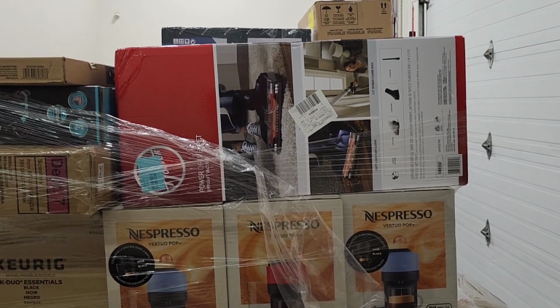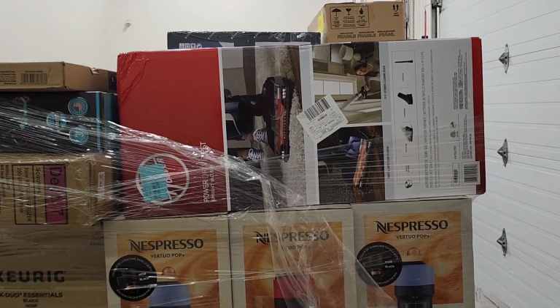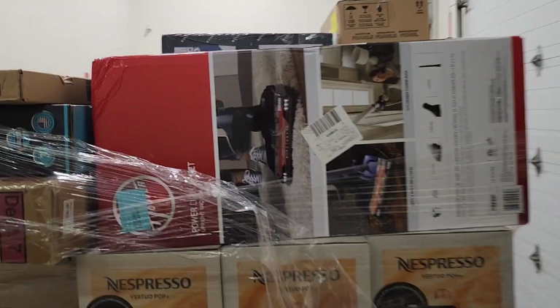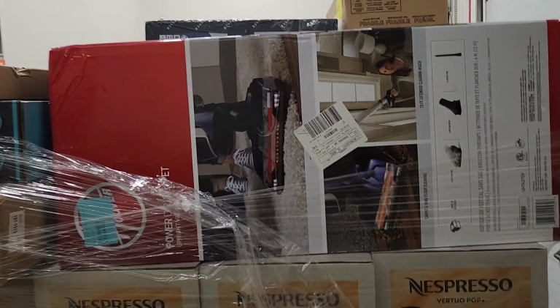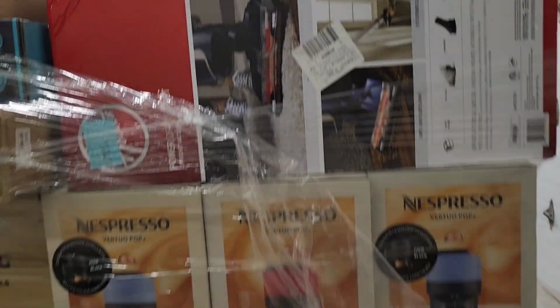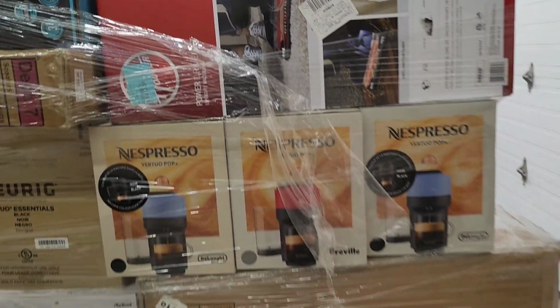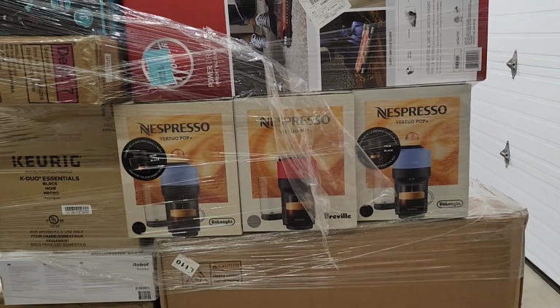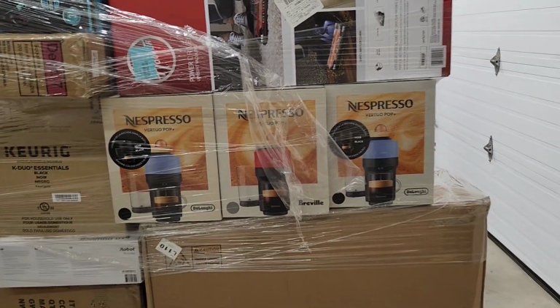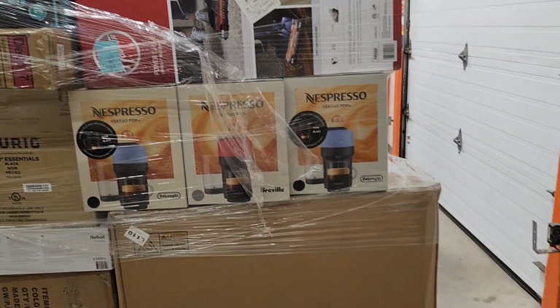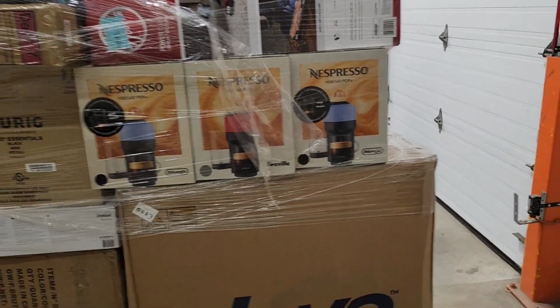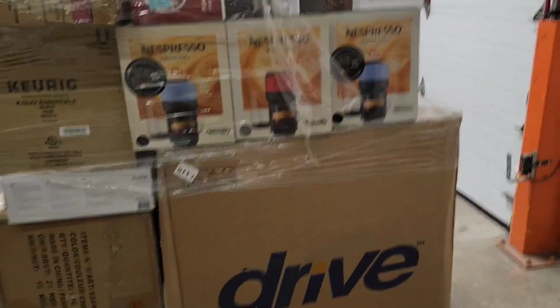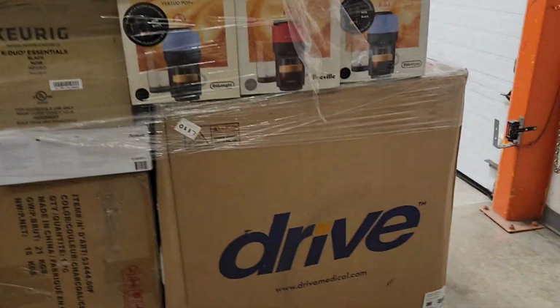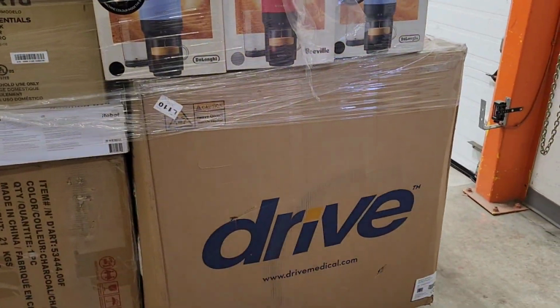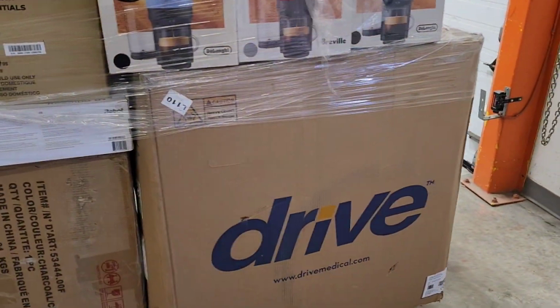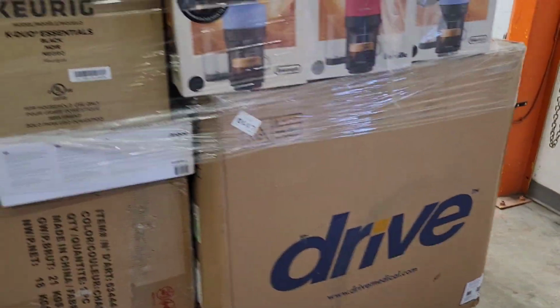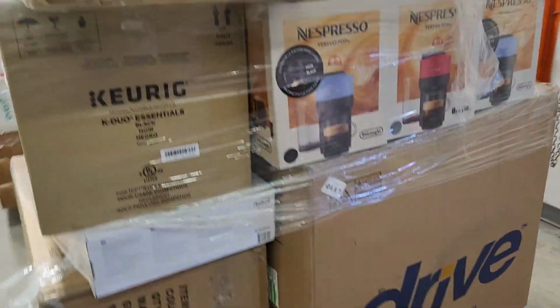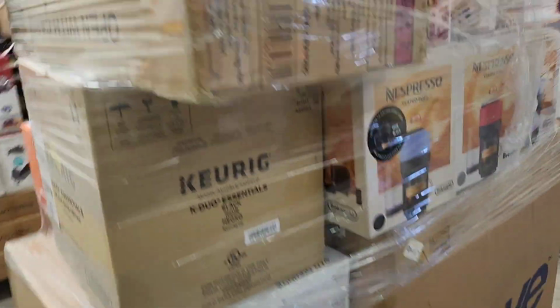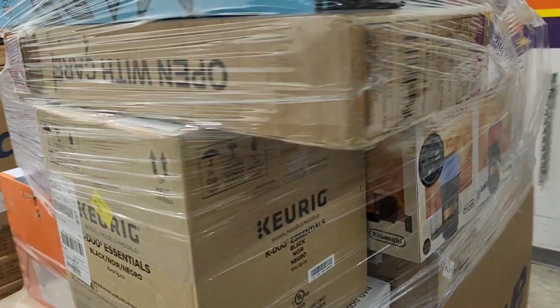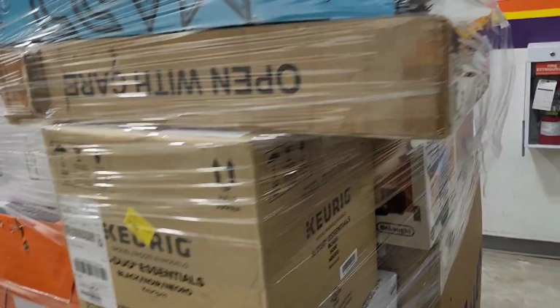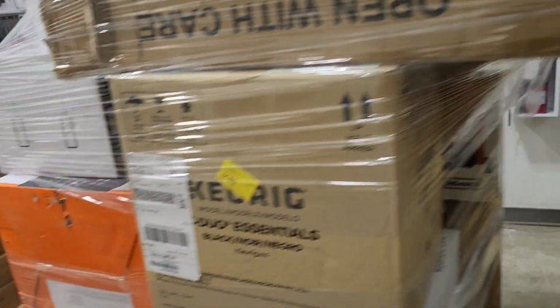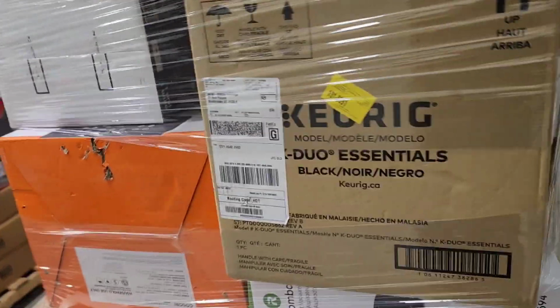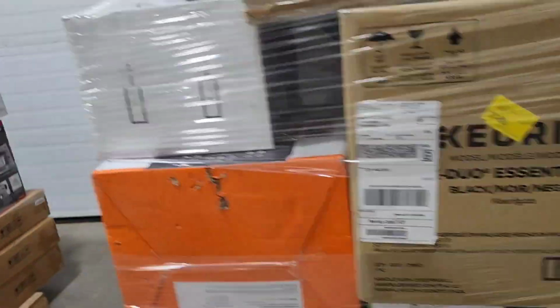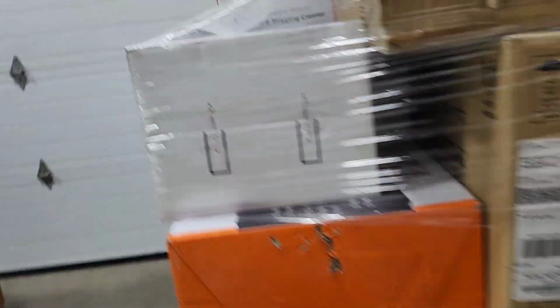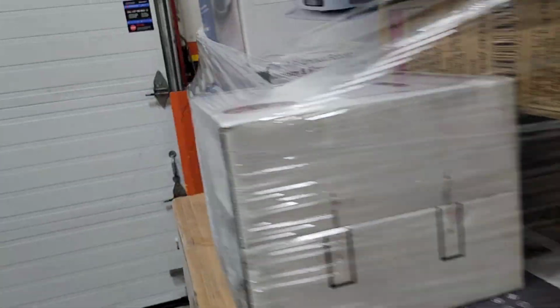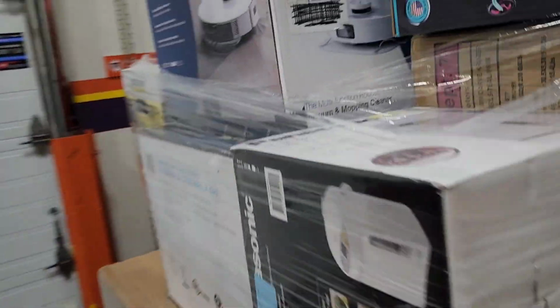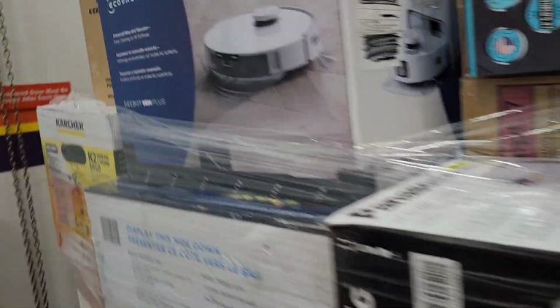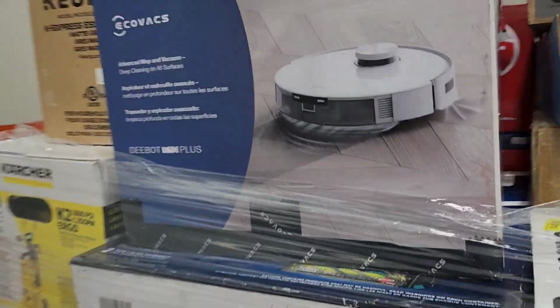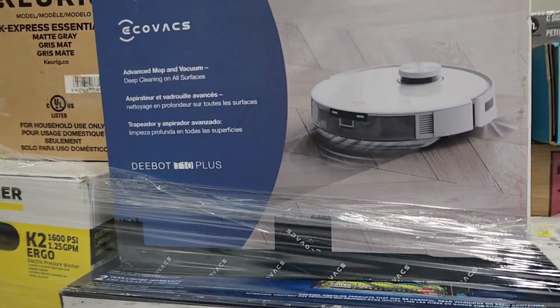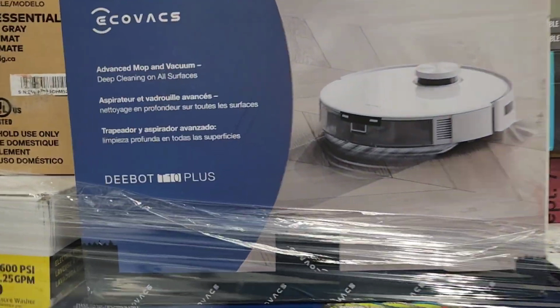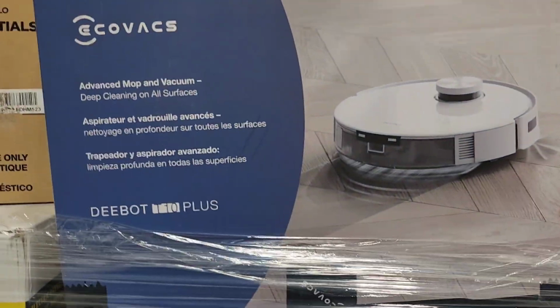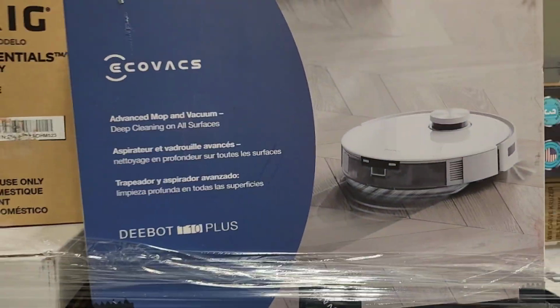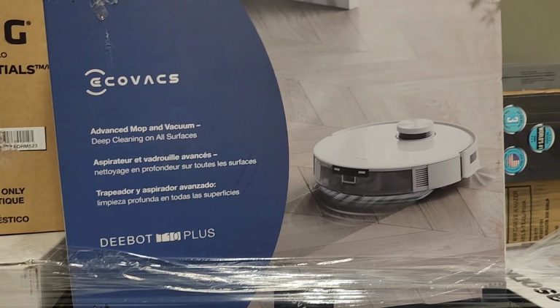This is a vacuum. These are coffee machines. This is some kind of medical device, maybe a wheelchair. We have different stuff. This is an Advanced Mop and Vacuum.